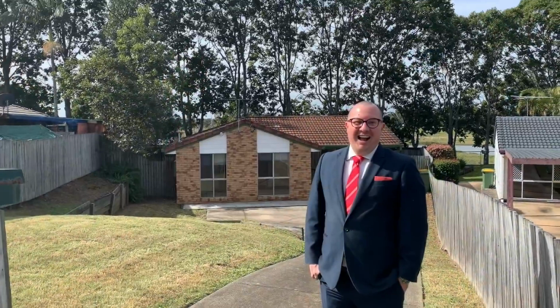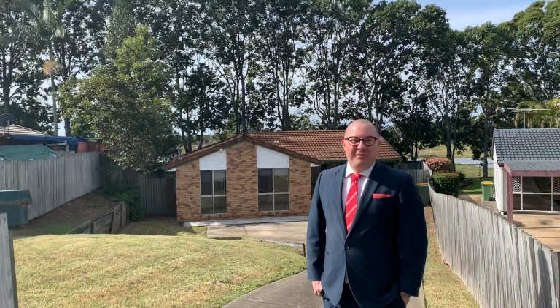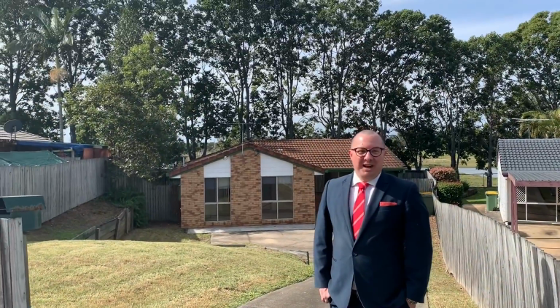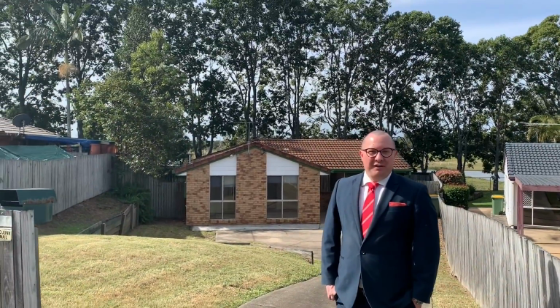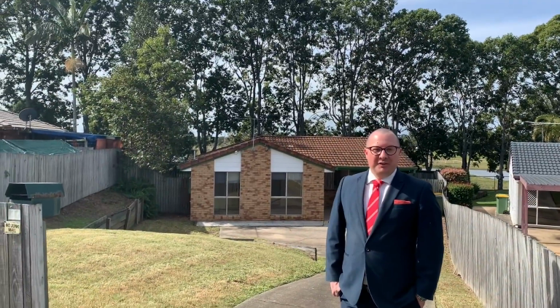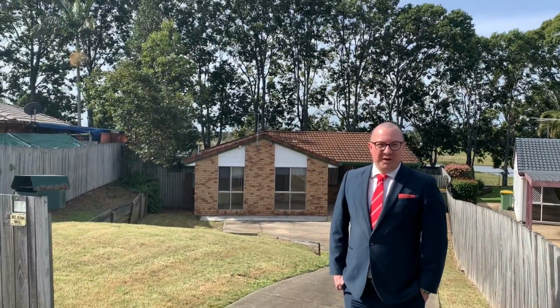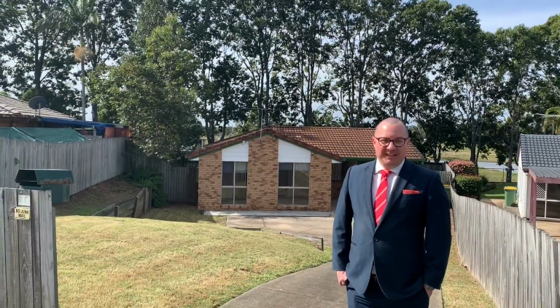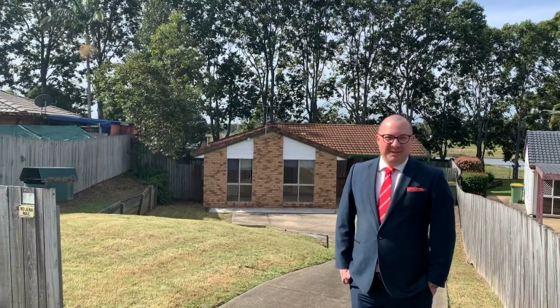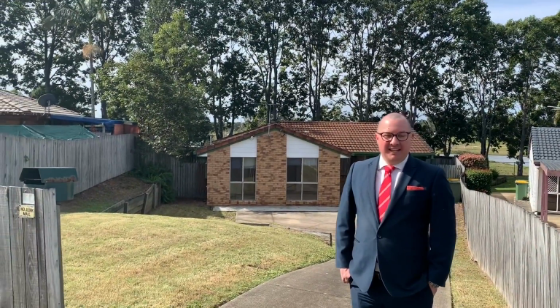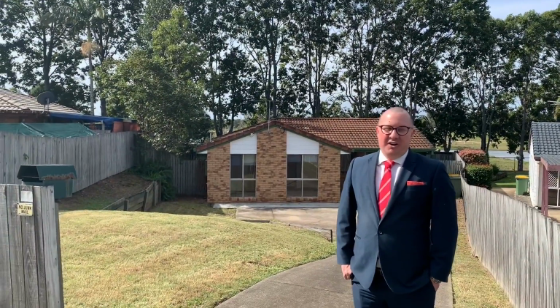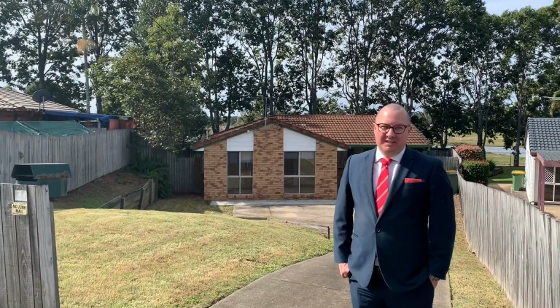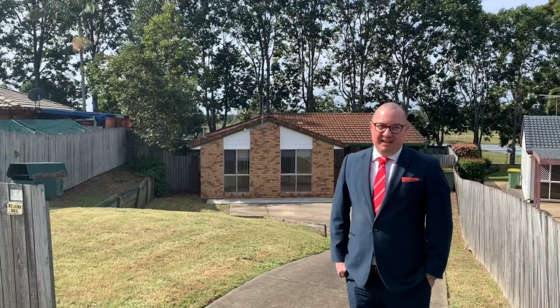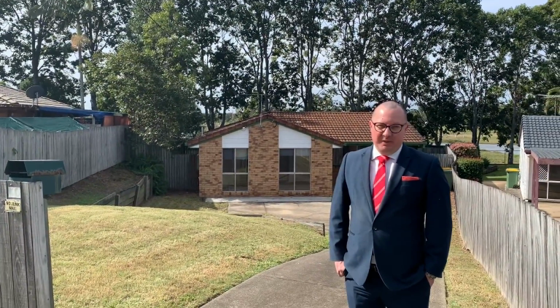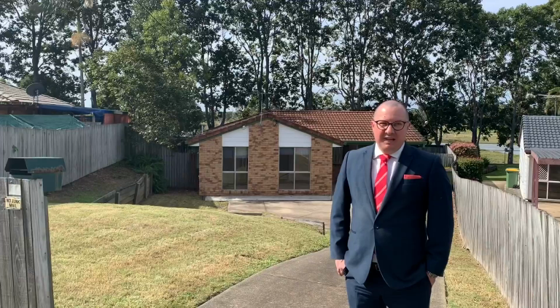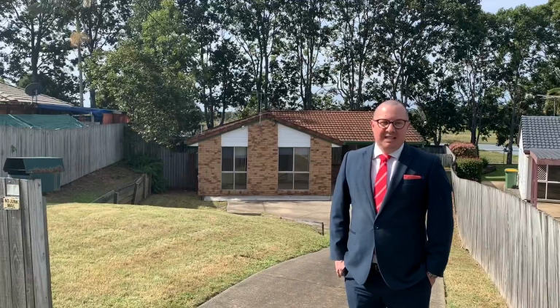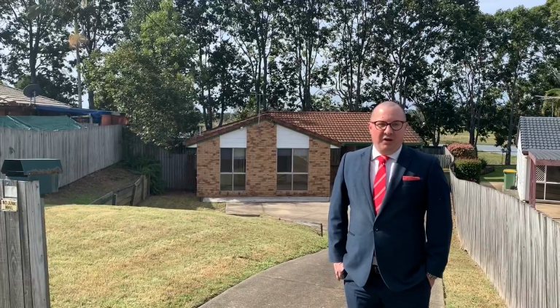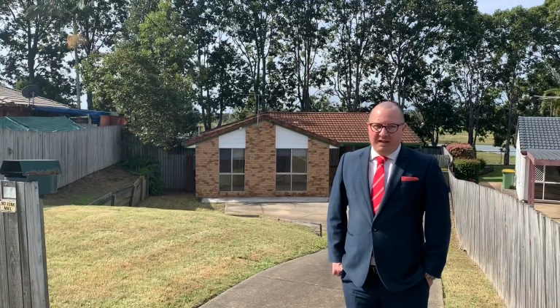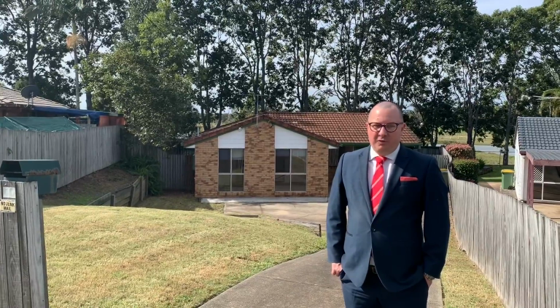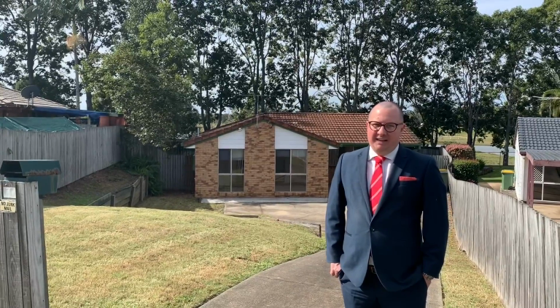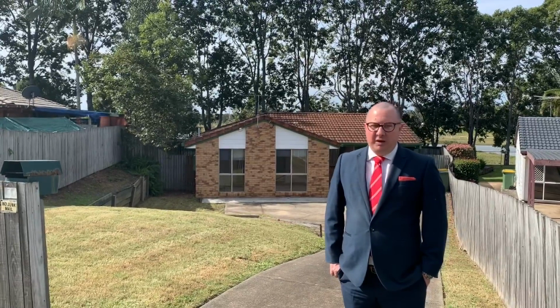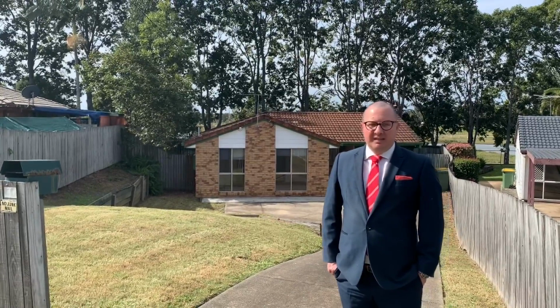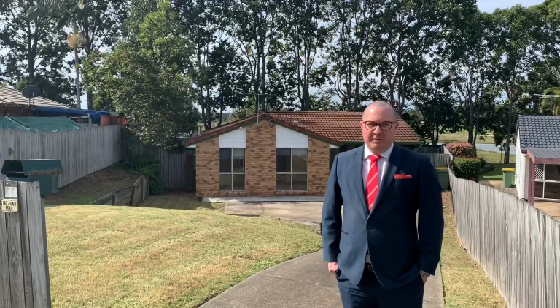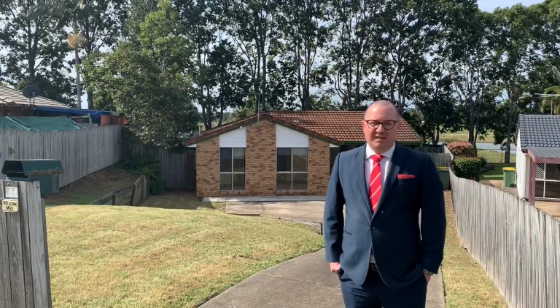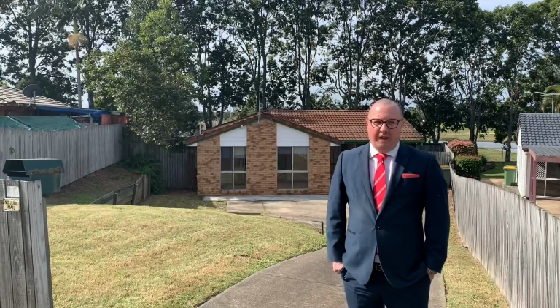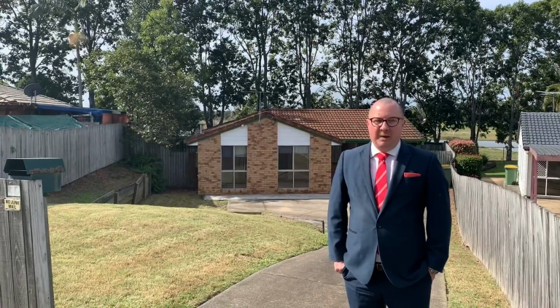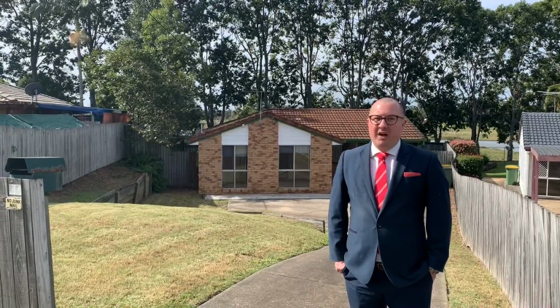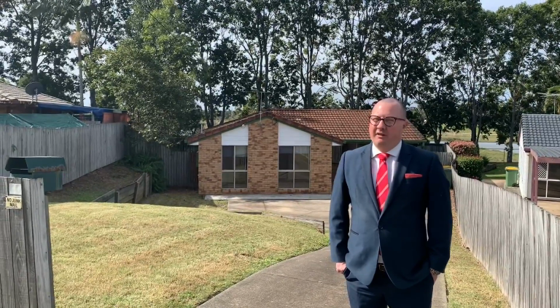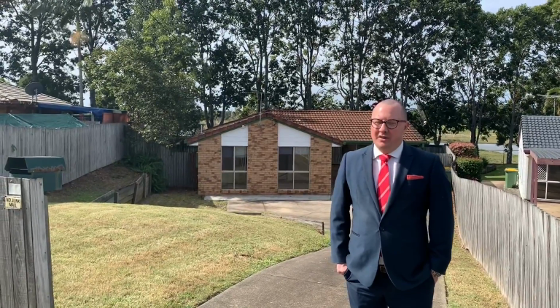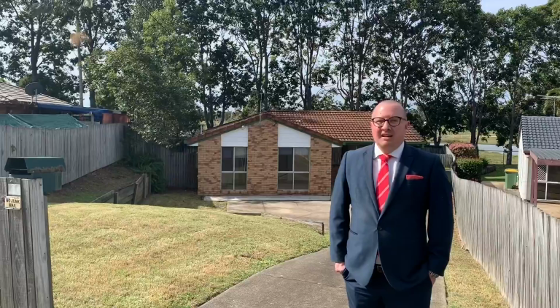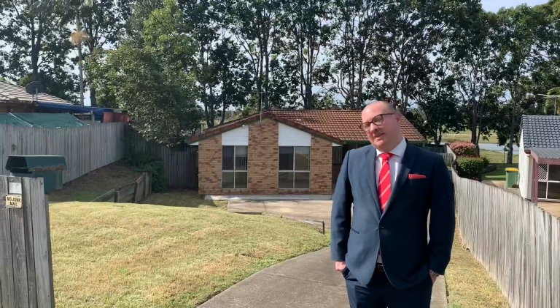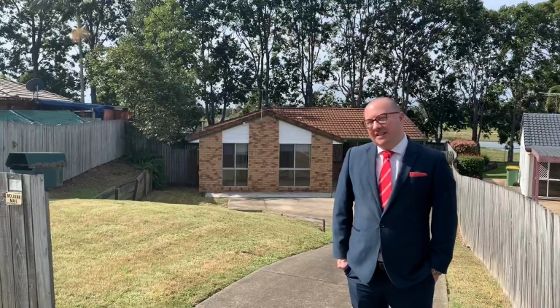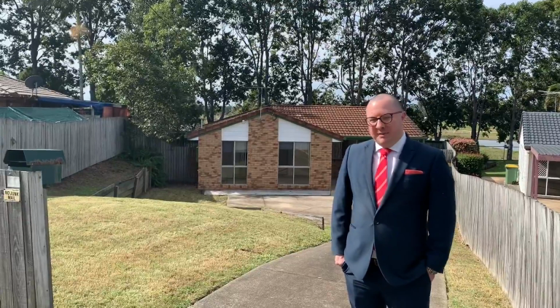Hey everyone, Adam Randall from LJ Hooker Beanley. I'm standing outside a new listing in Eagleby. It has been off market for a little while, but we've just had the tenant moved out so we are coming live very very soon. Come inside and let's have a sneak peek.